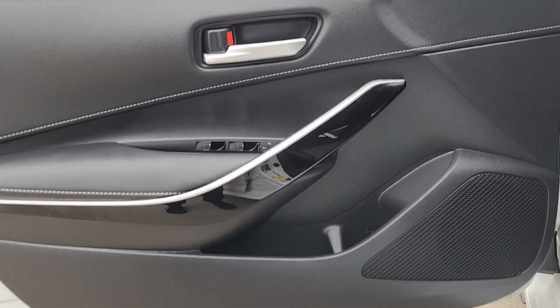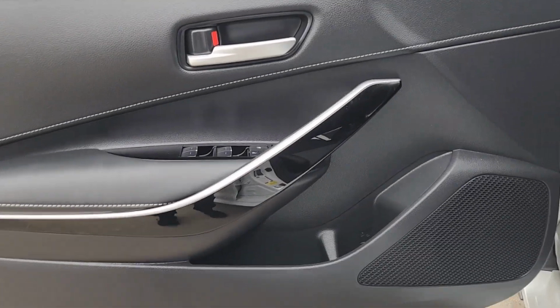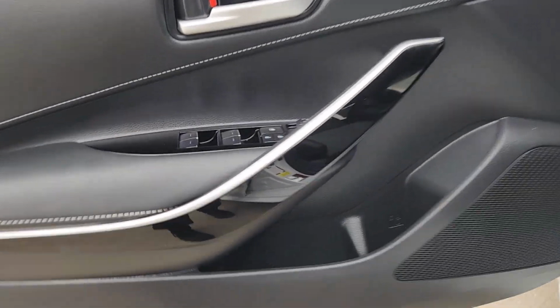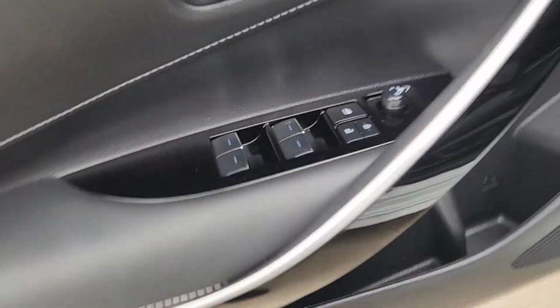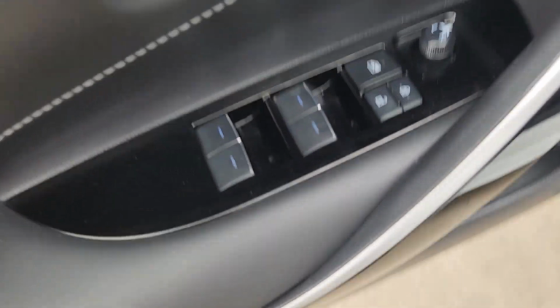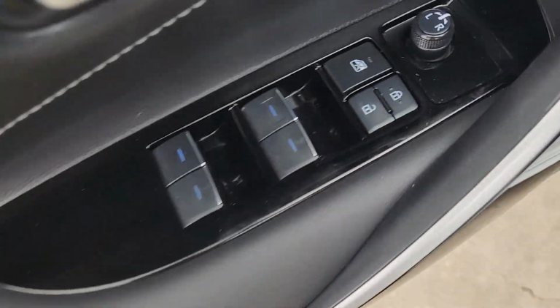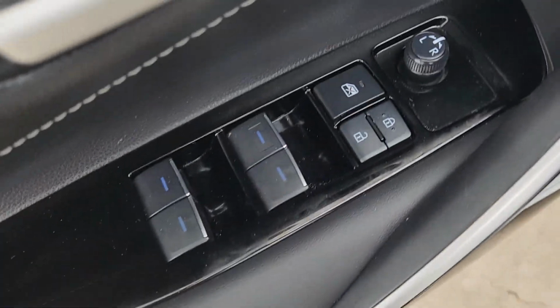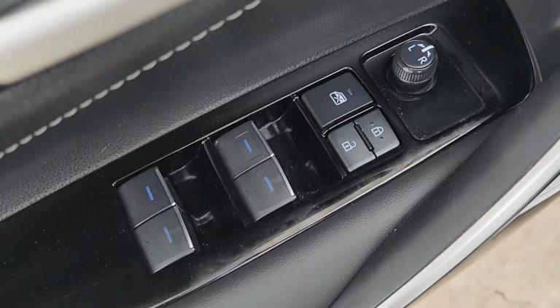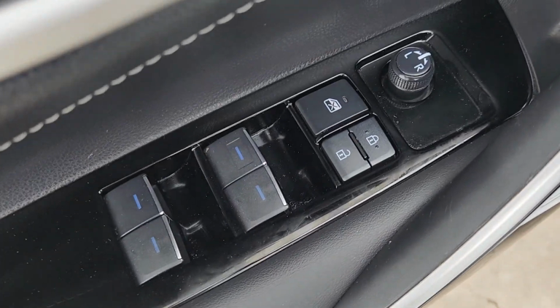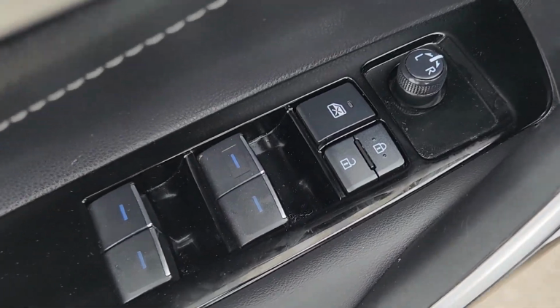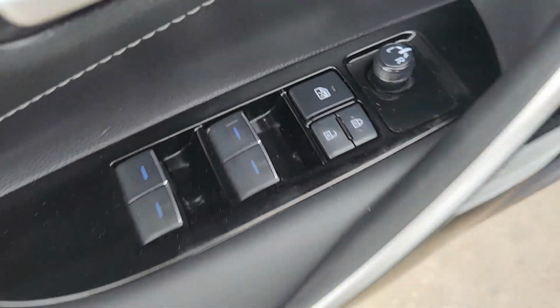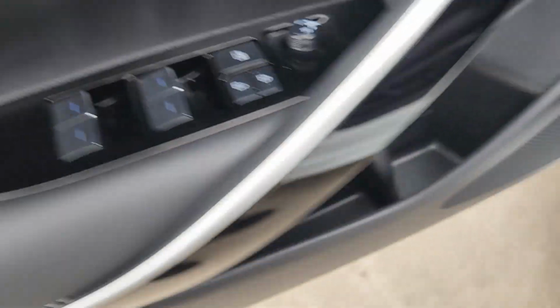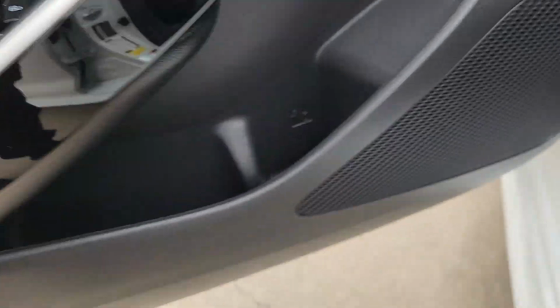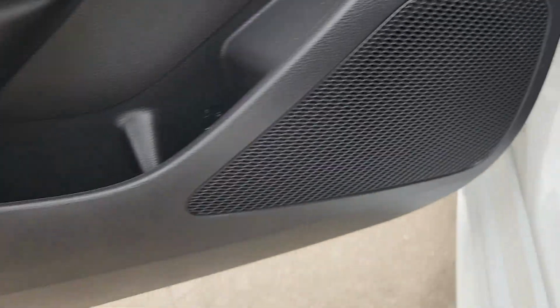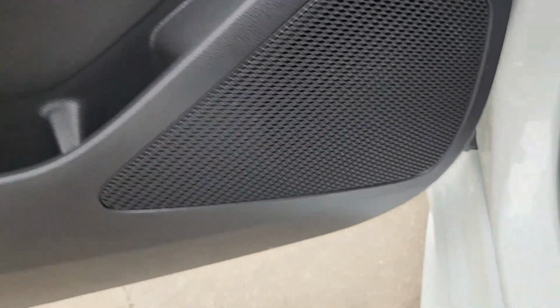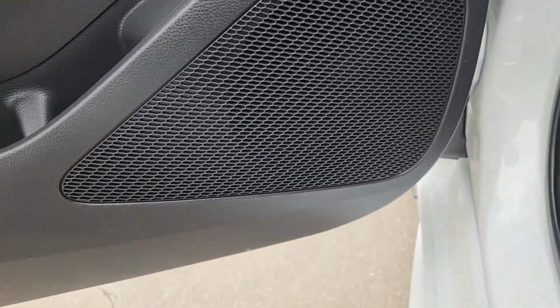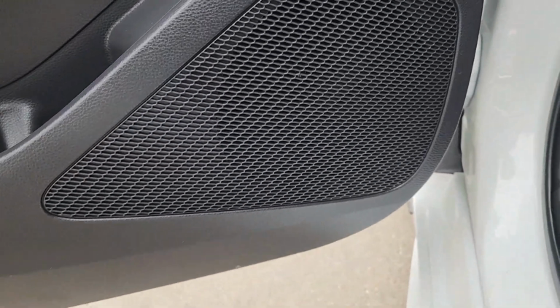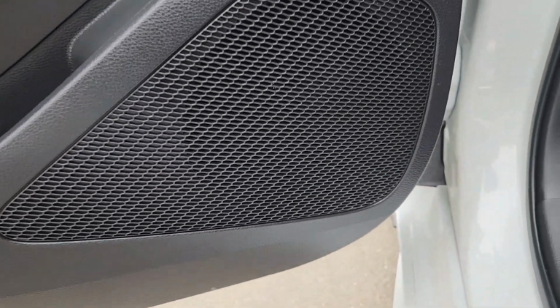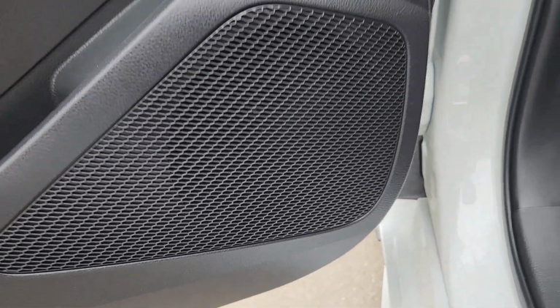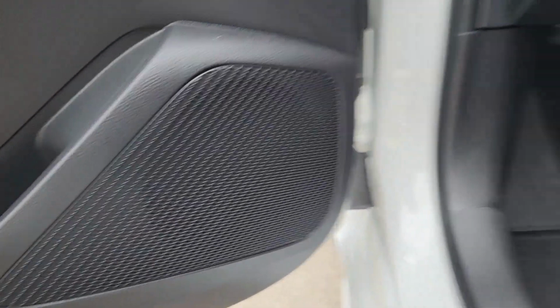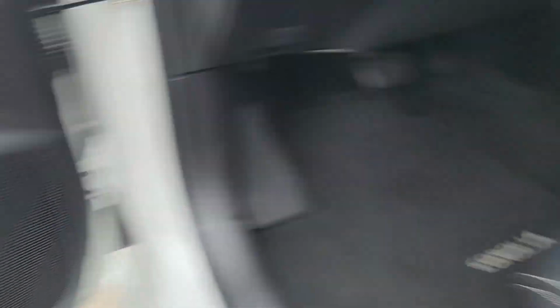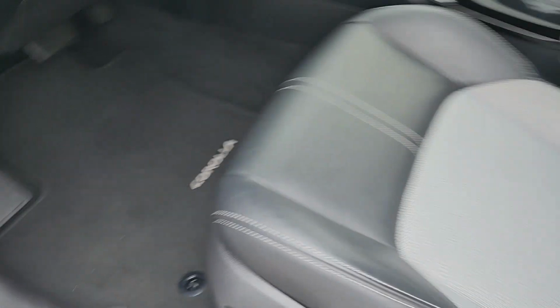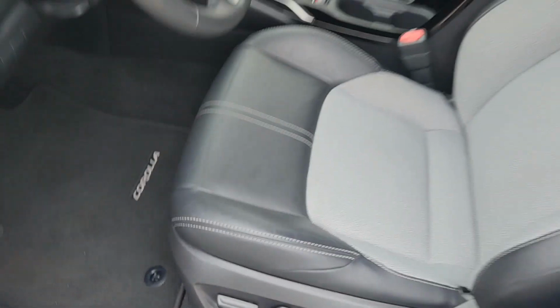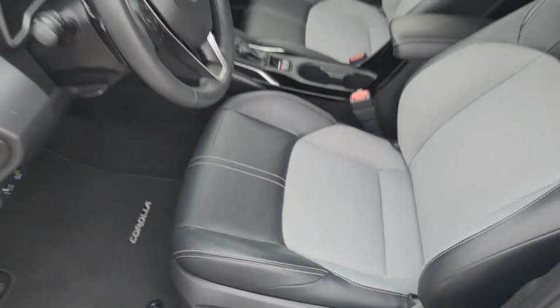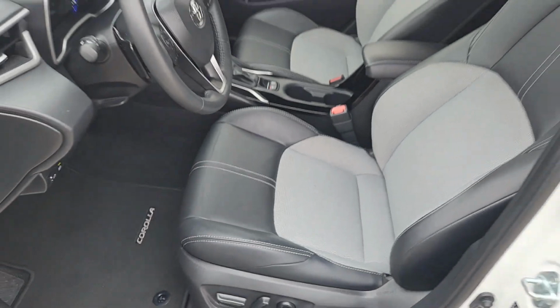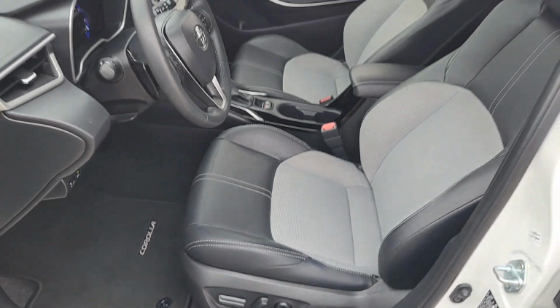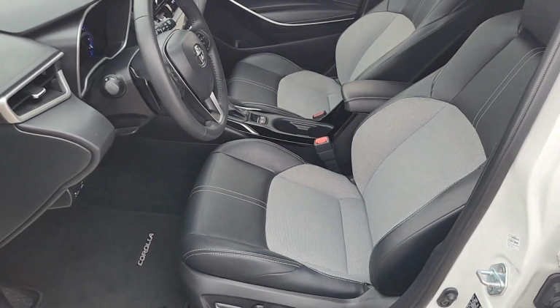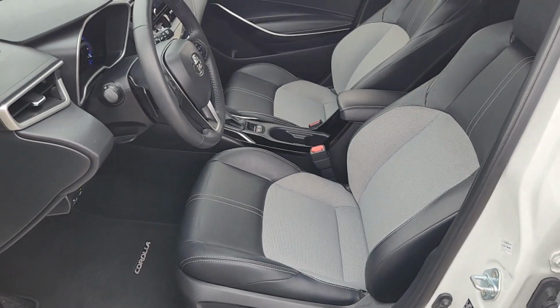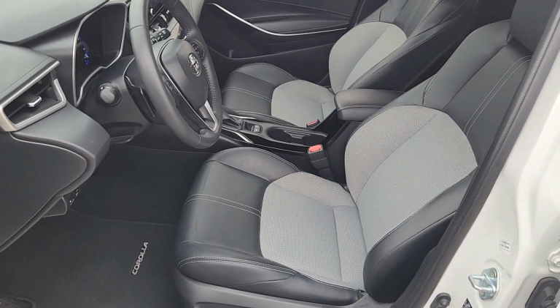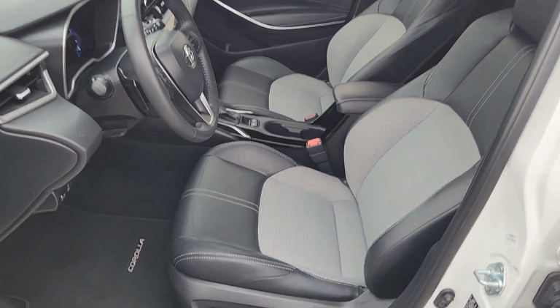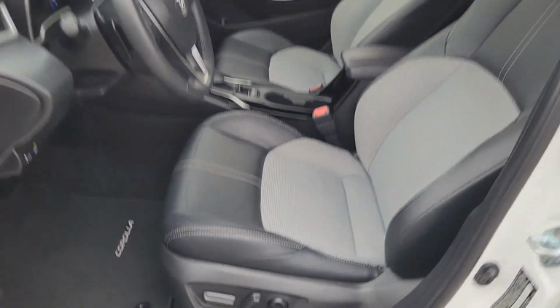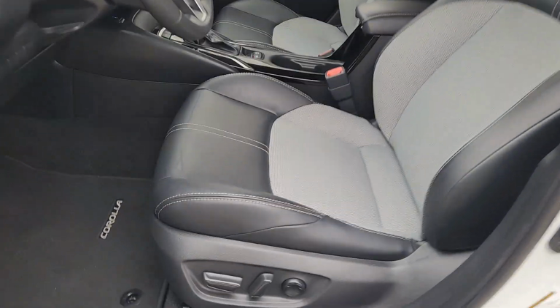You need practical, but you want fun. Get both in this exciting Corolla Hatchback. We'll make your test drive the best part of your day. What are you waiting for?